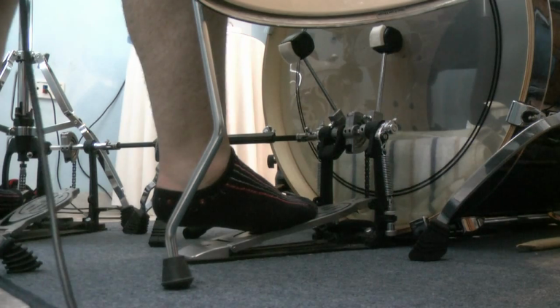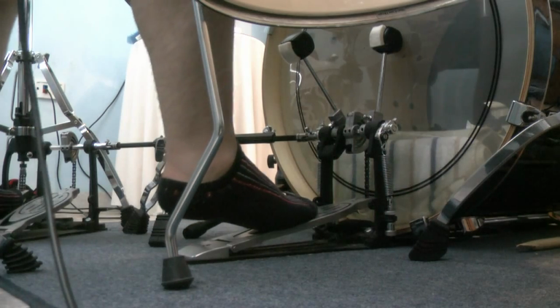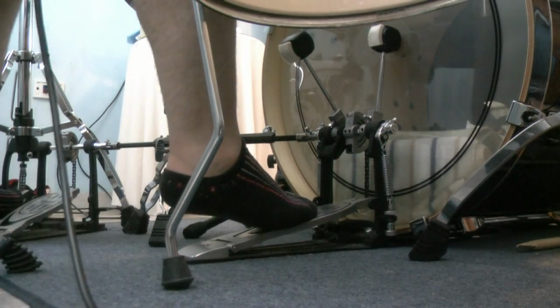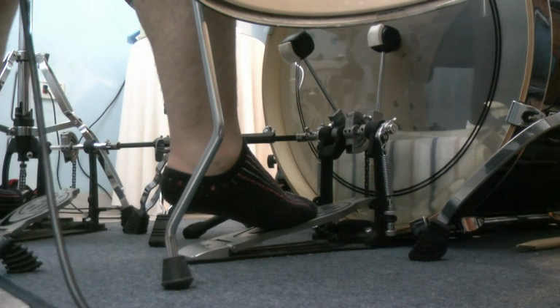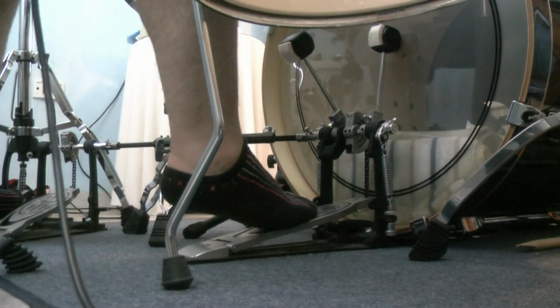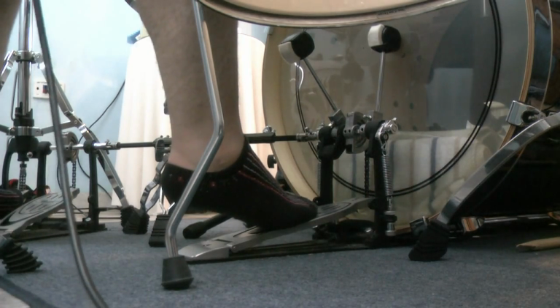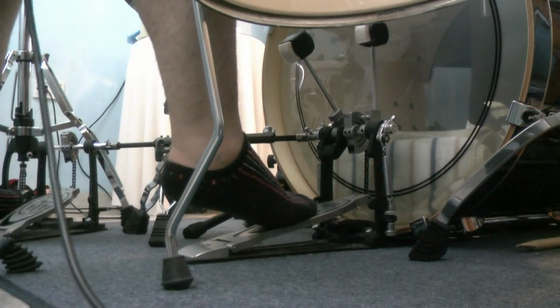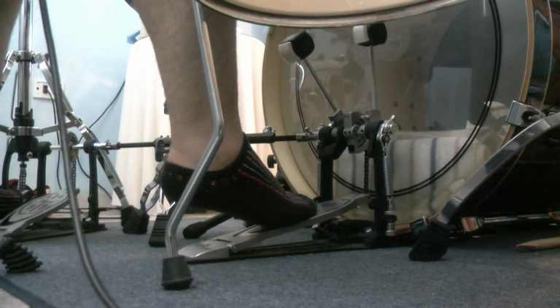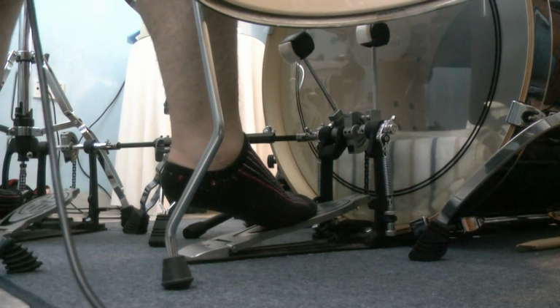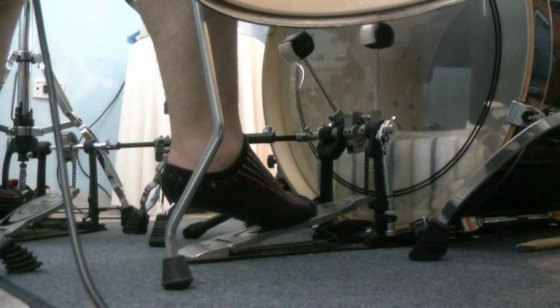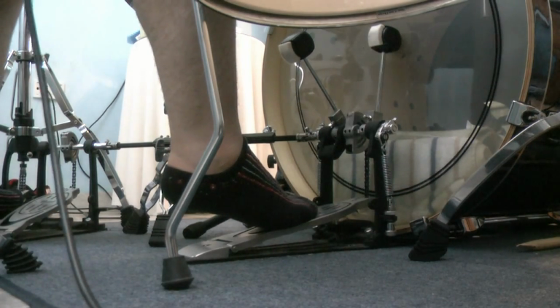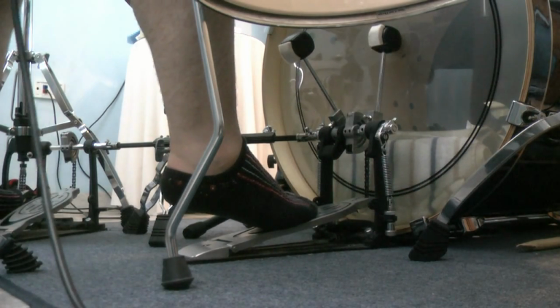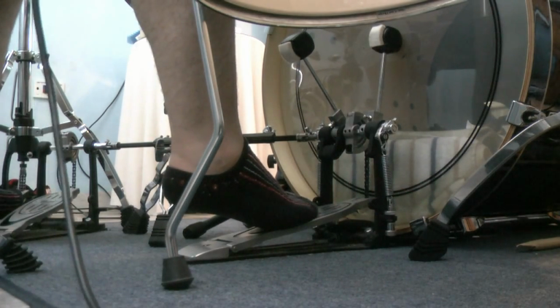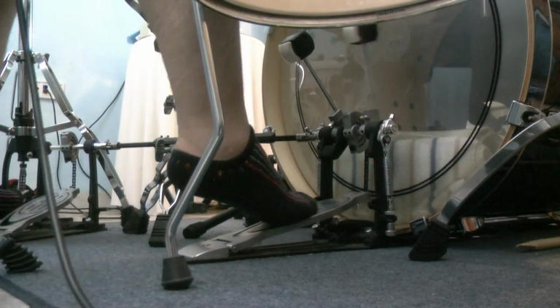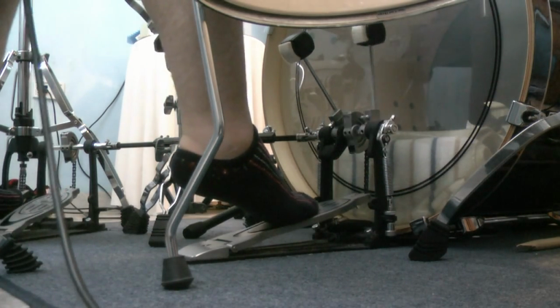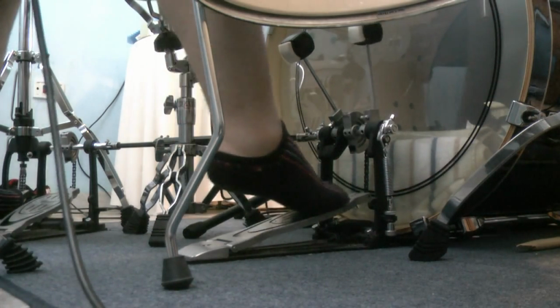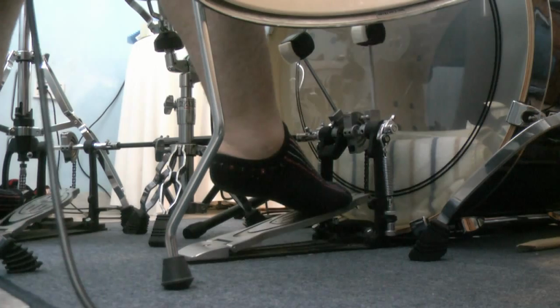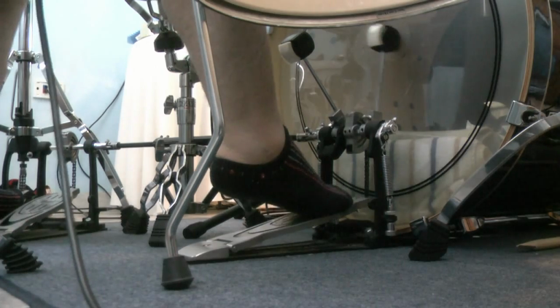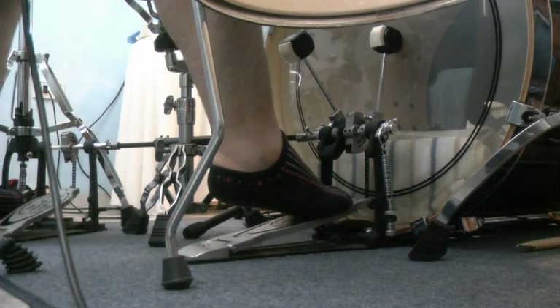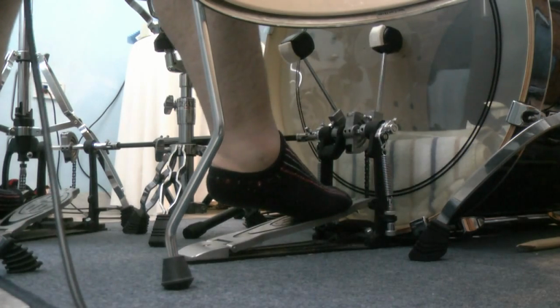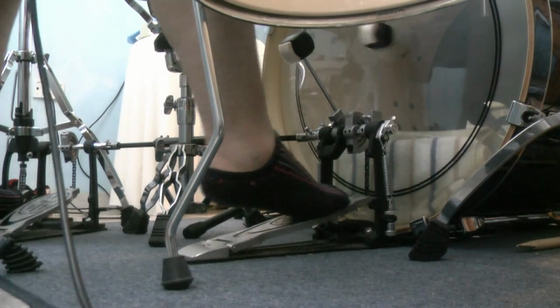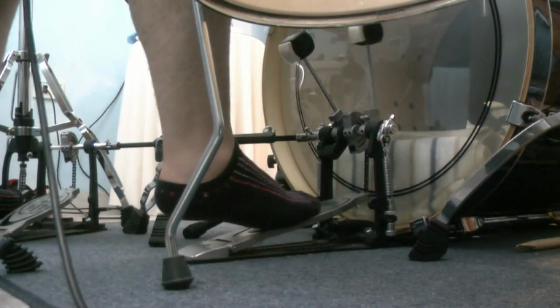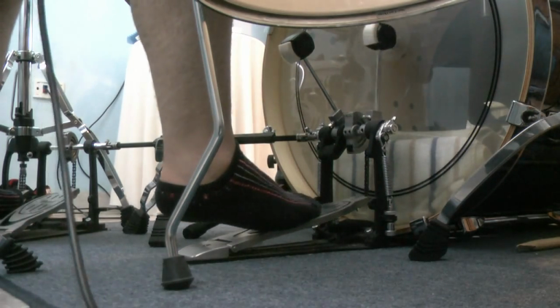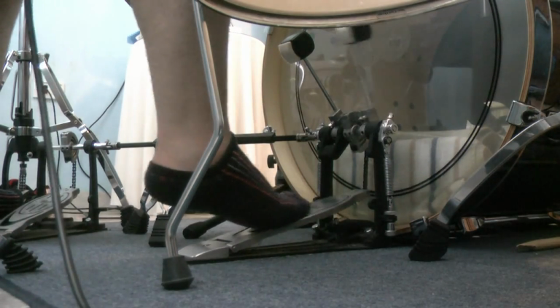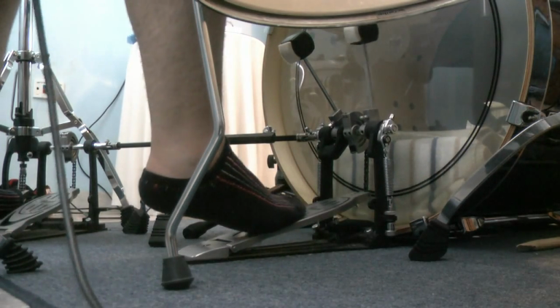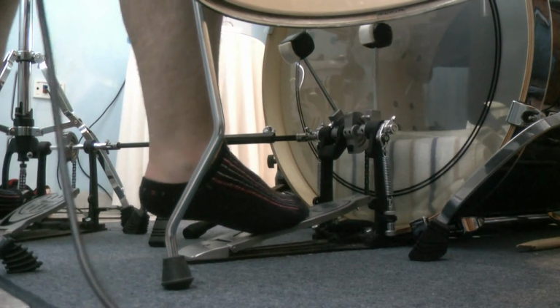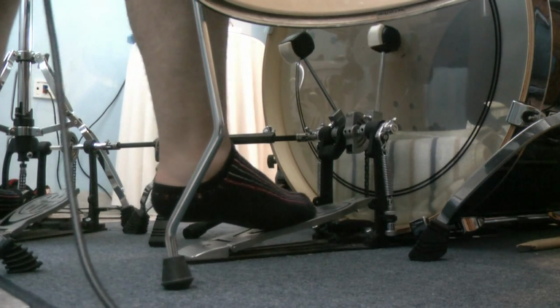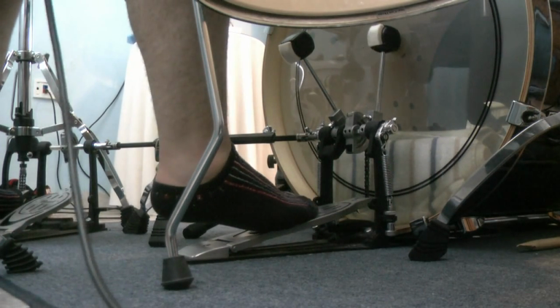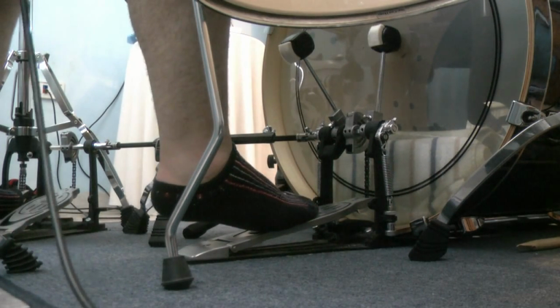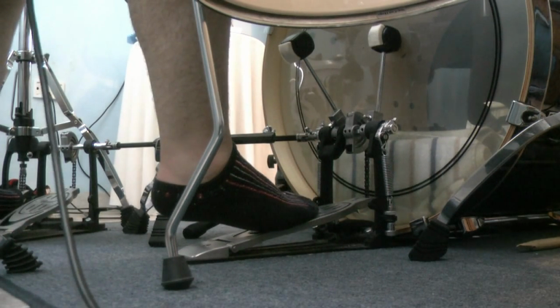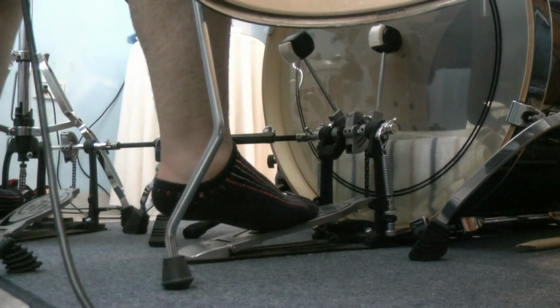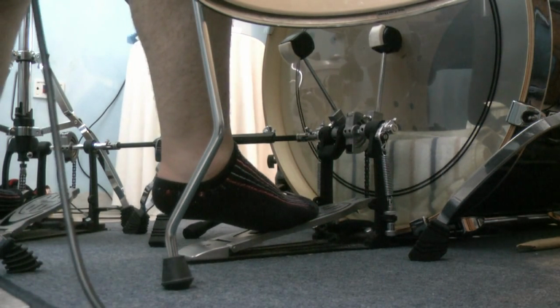You don't feel then that you have to put your foot, then lift it, slide it, and then hit. It's just like kicking it forward like this.